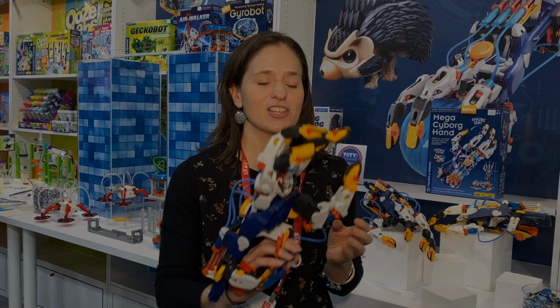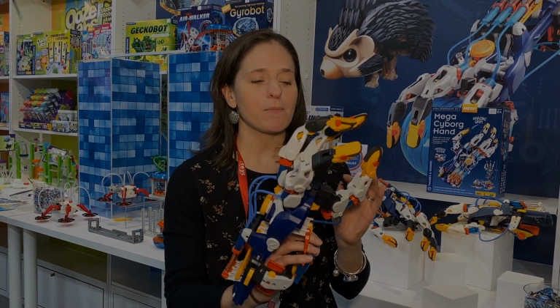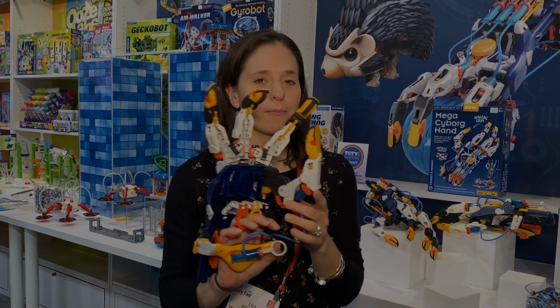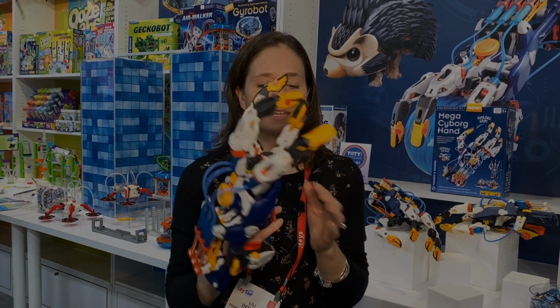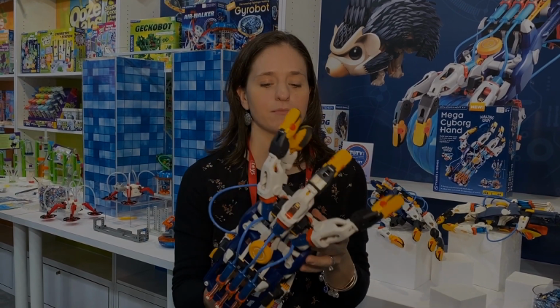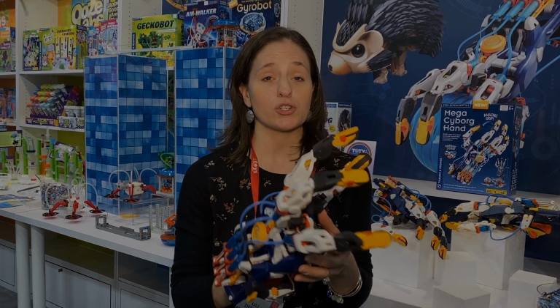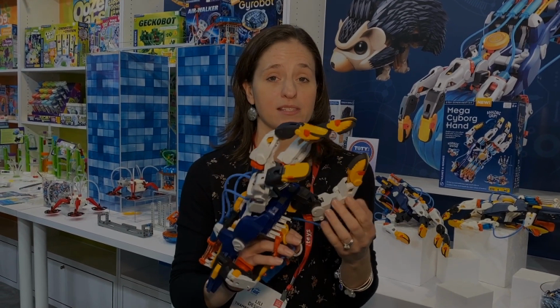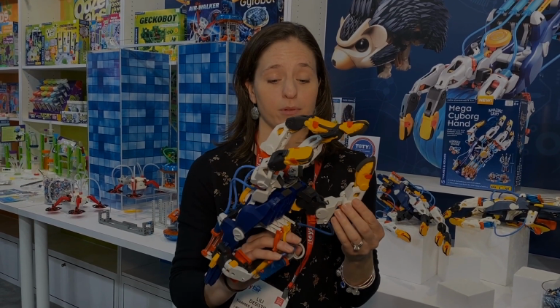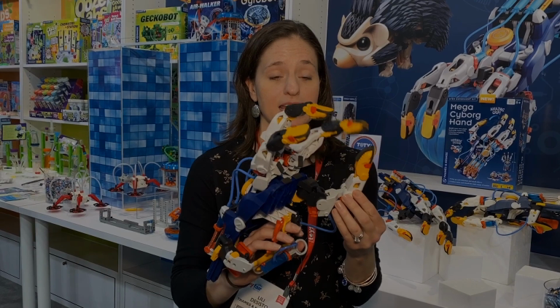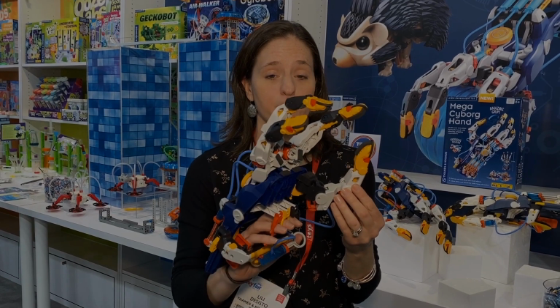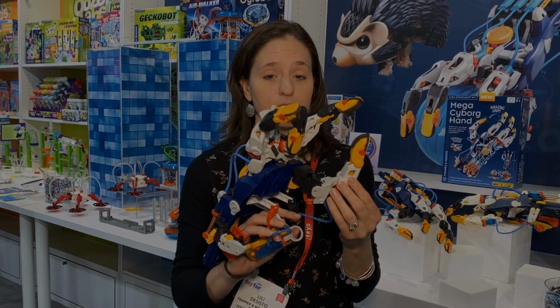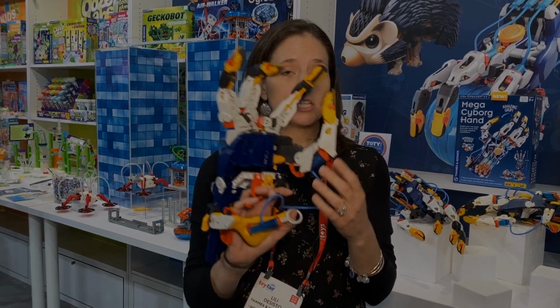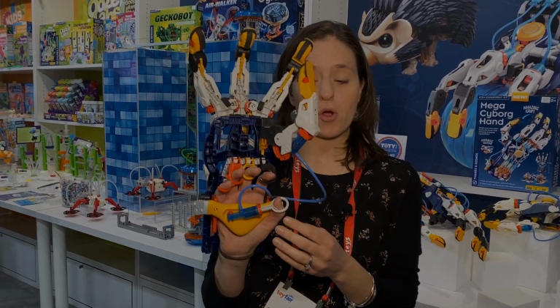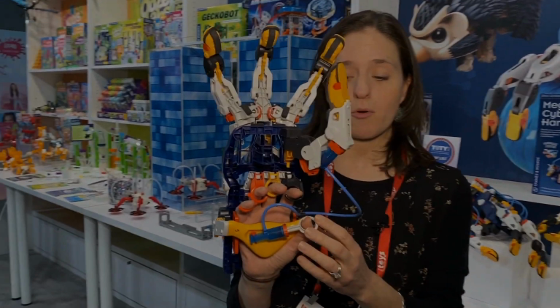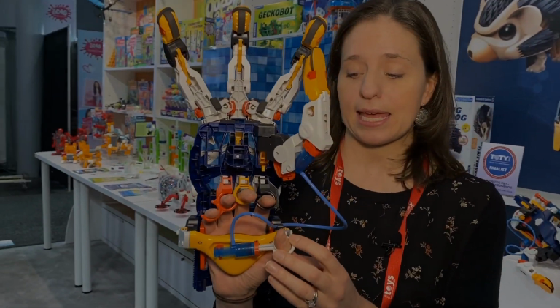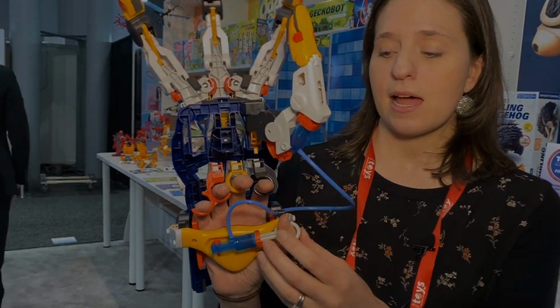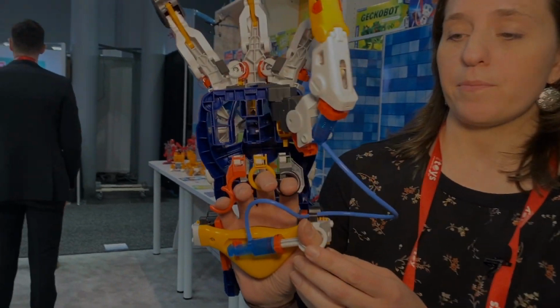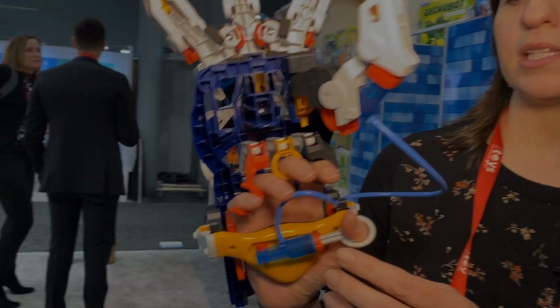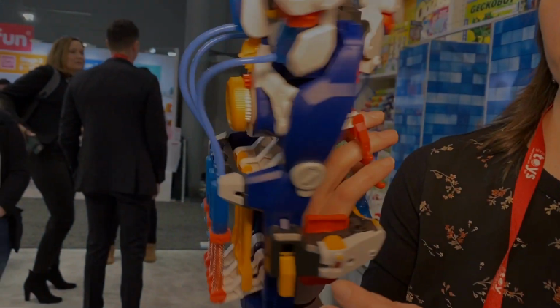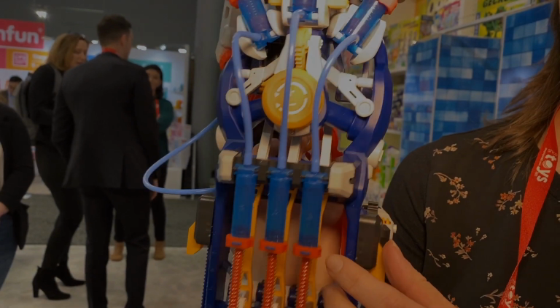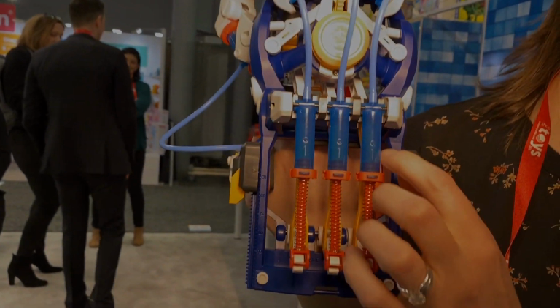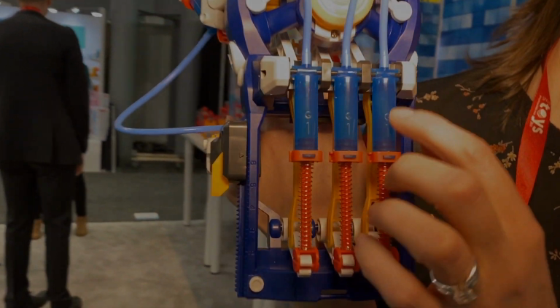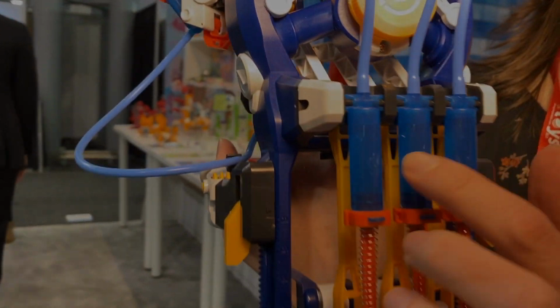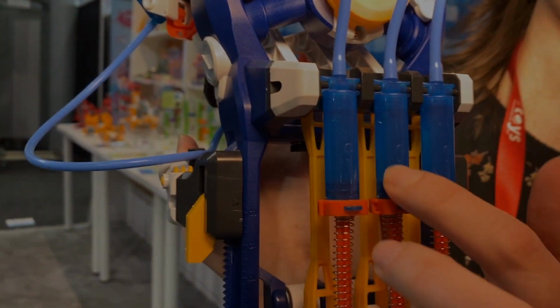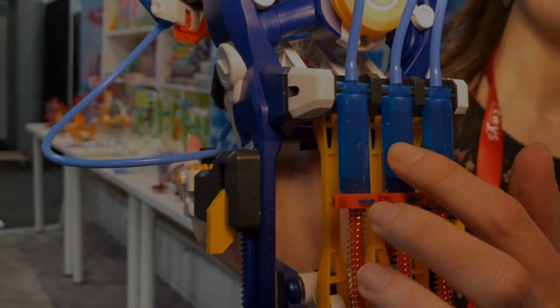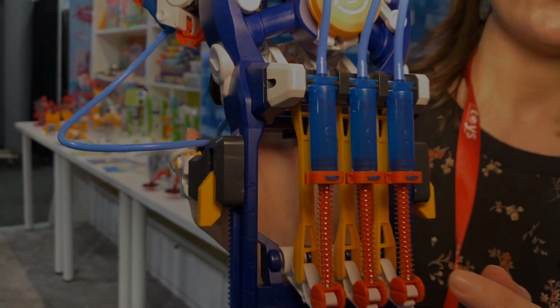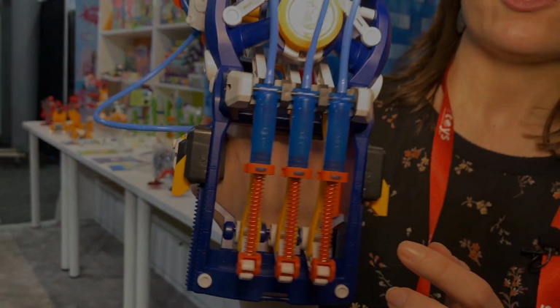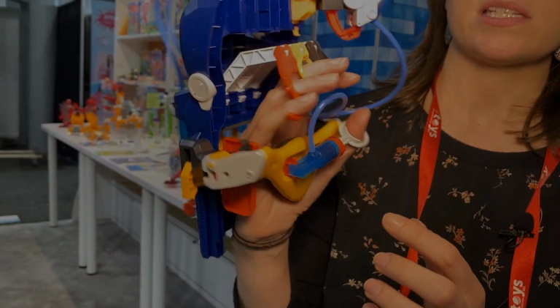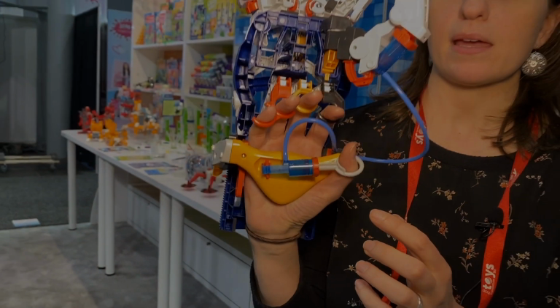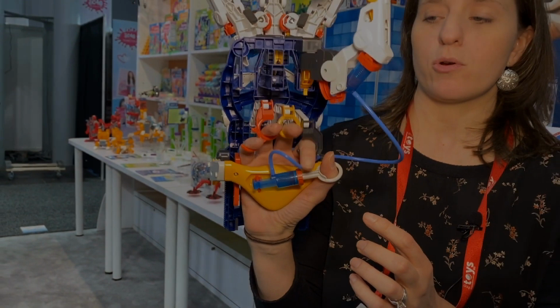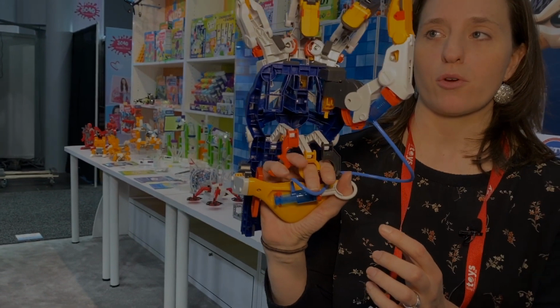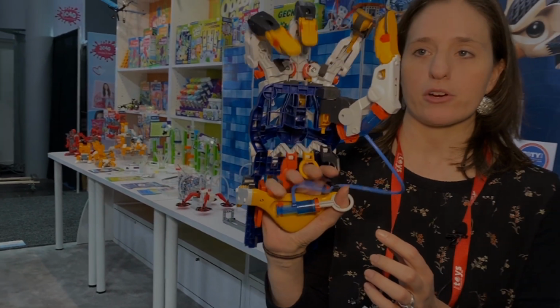This is the Mega Cyborg hand. It comes with 203 pieces that kids assemble themselves to build their own robotic hand. It's powered by water, so you fill the tubes with water here. You use hydraulics to mimic the motion of your own fingers.